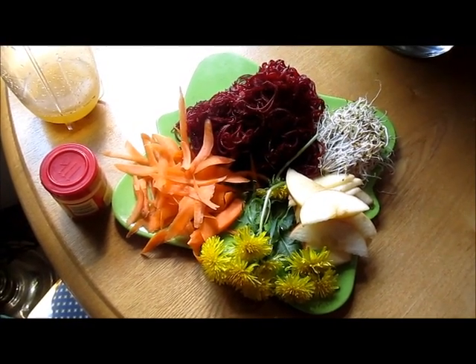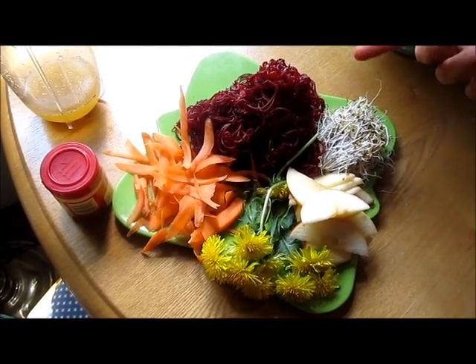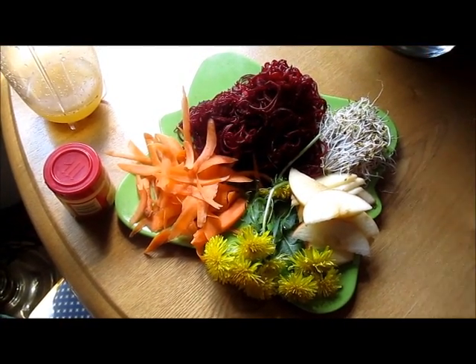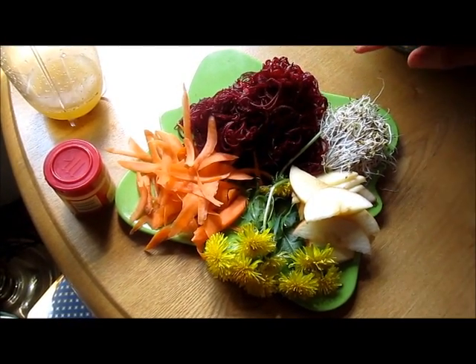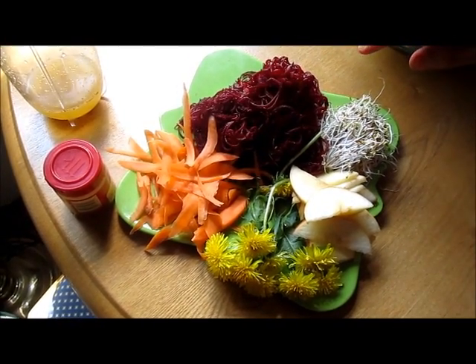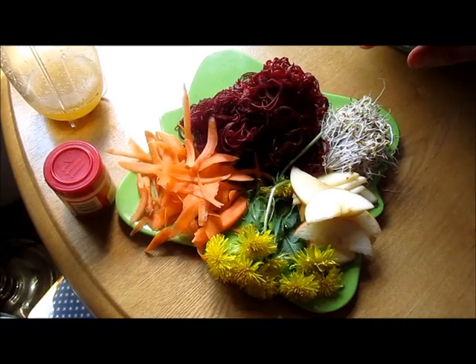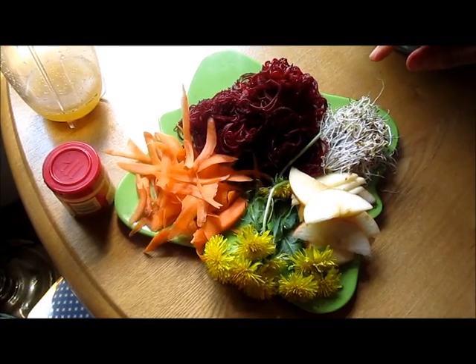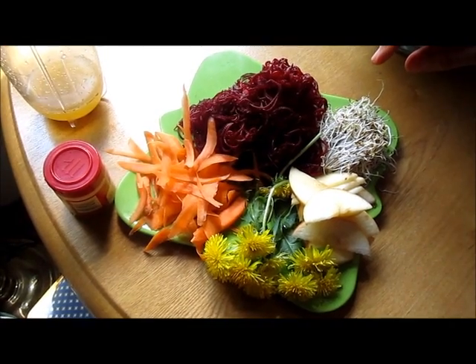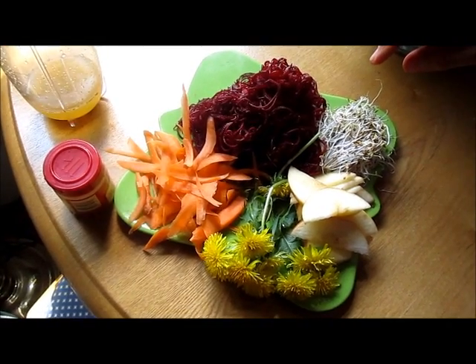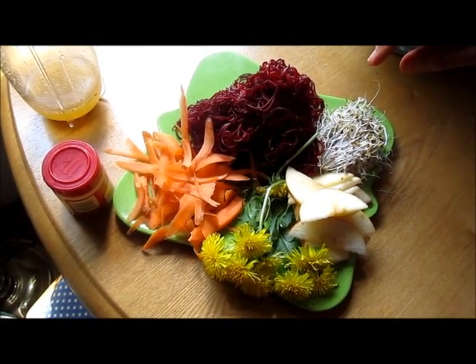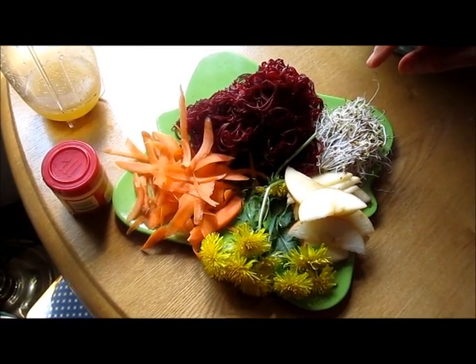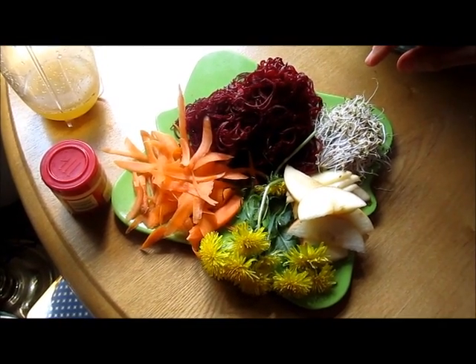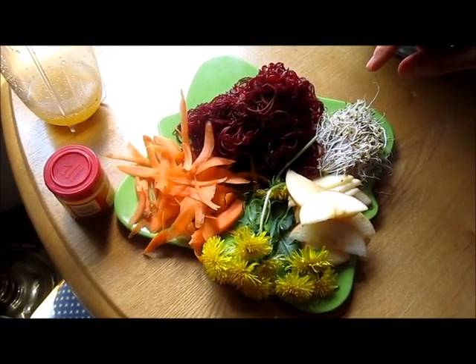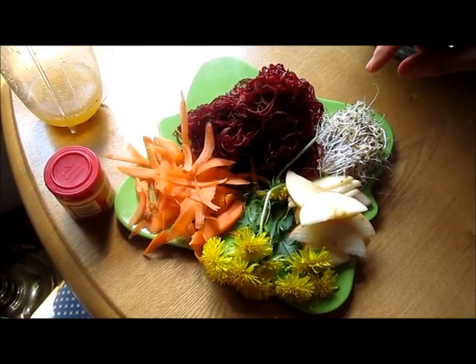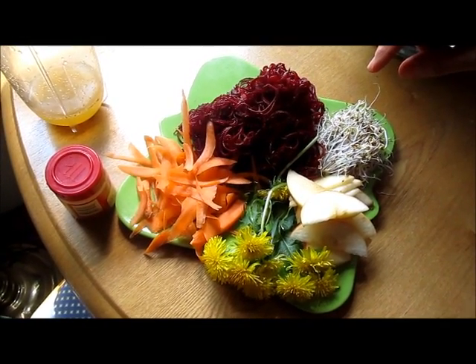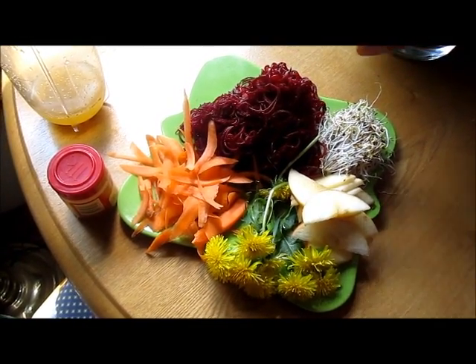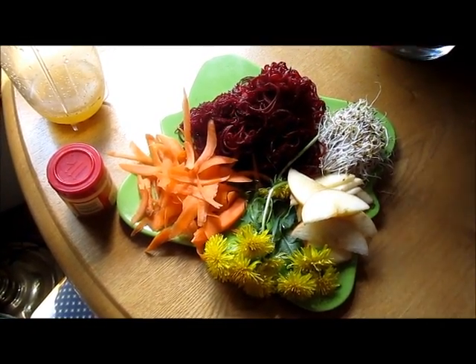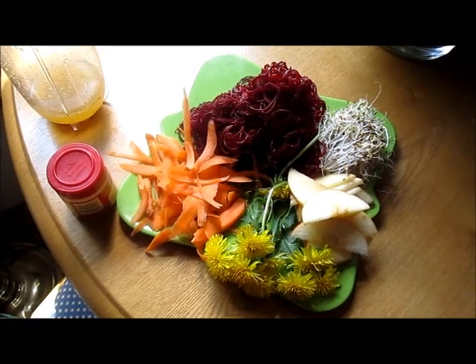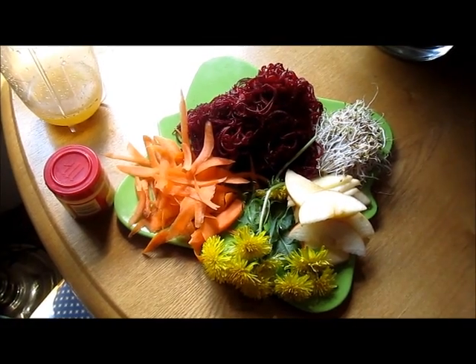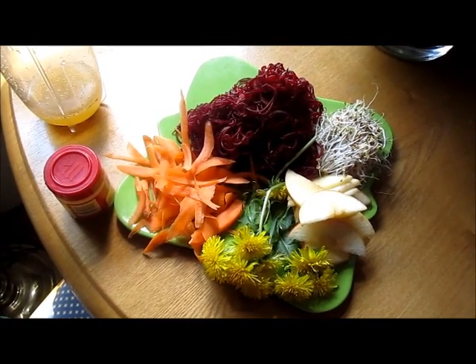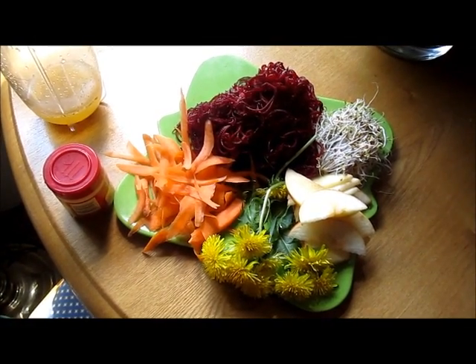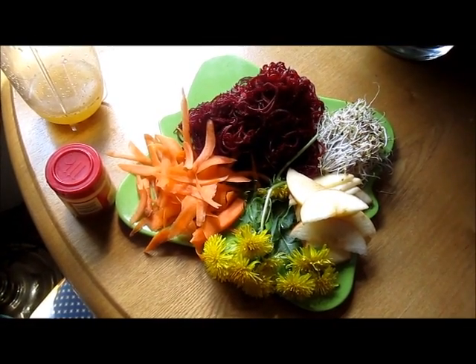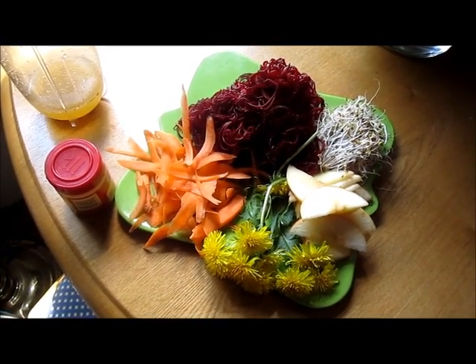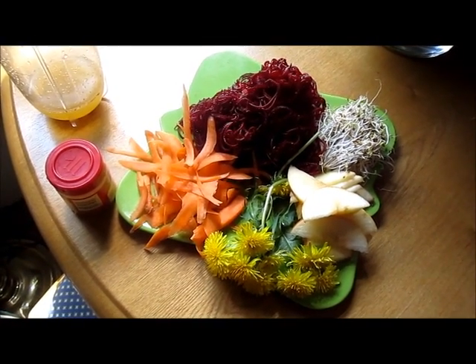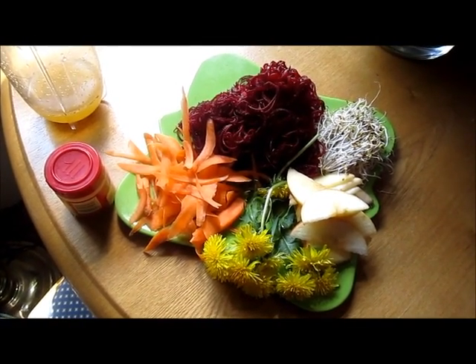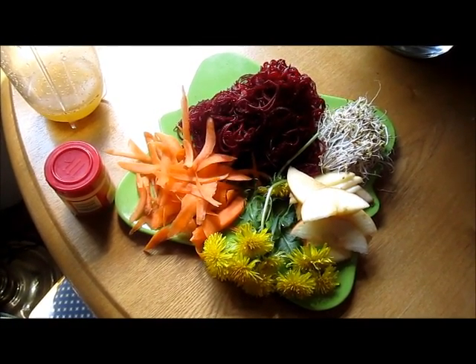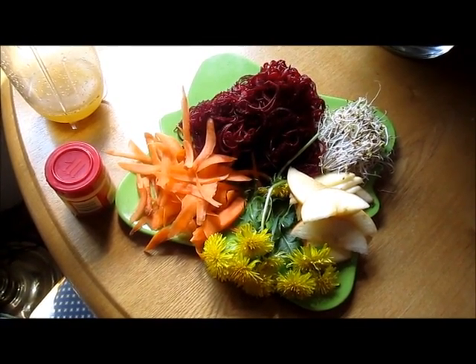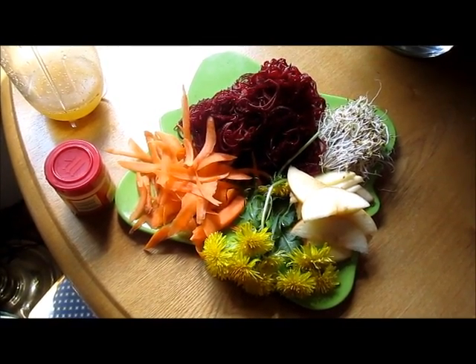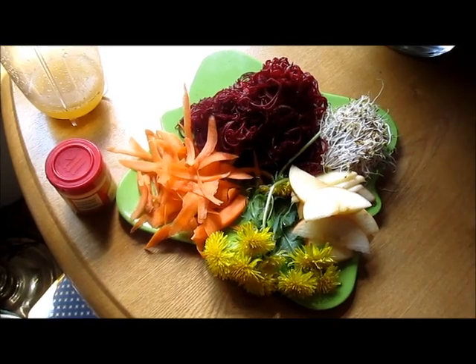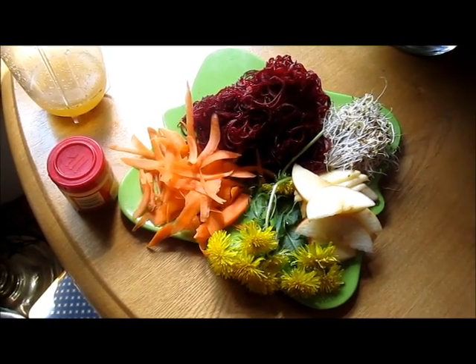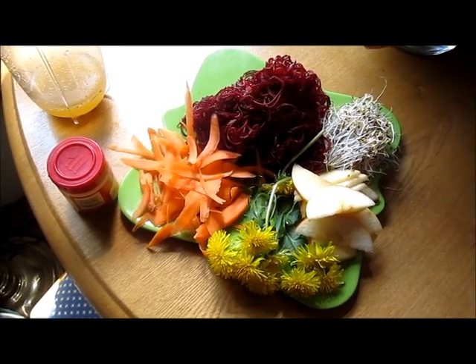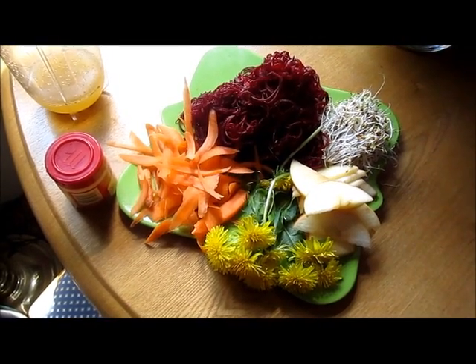The beets are a colon cleanser too. They support and improve your liver and the cleansing of your liver, and they're a superb blood purifier. In fact, just about anything red or purple in the fruit and vegetable family is a blood purifier.